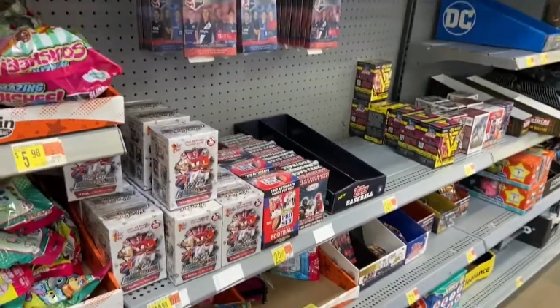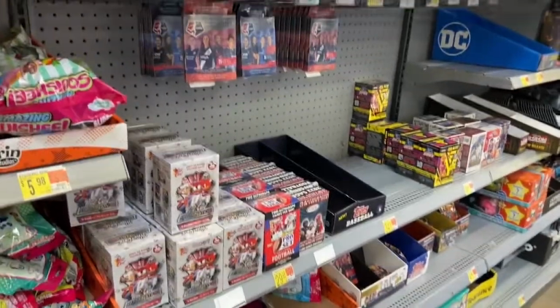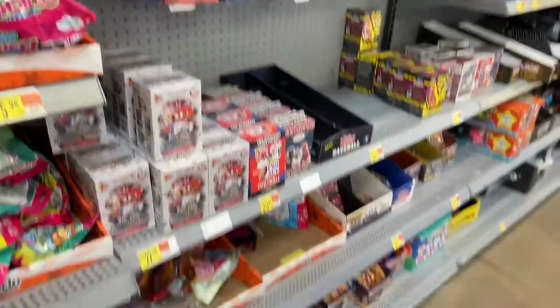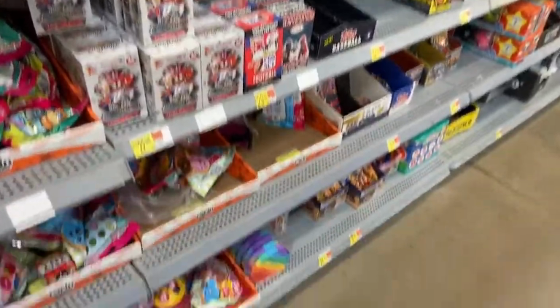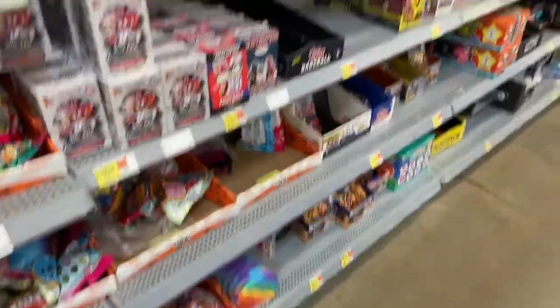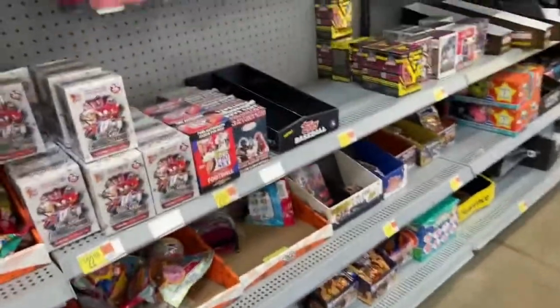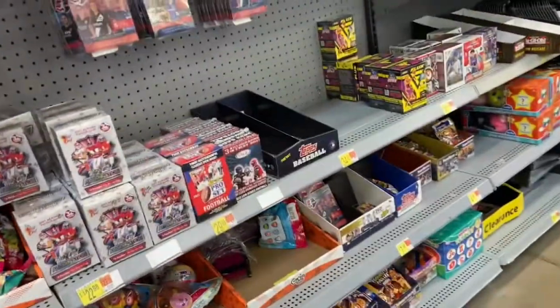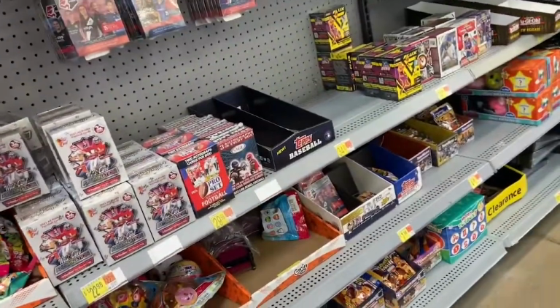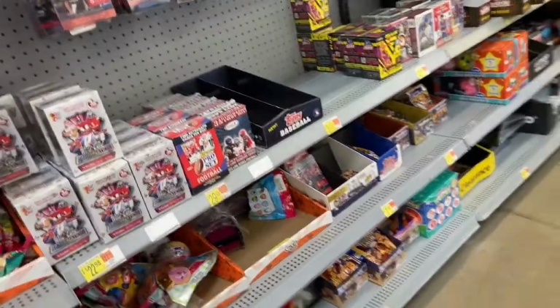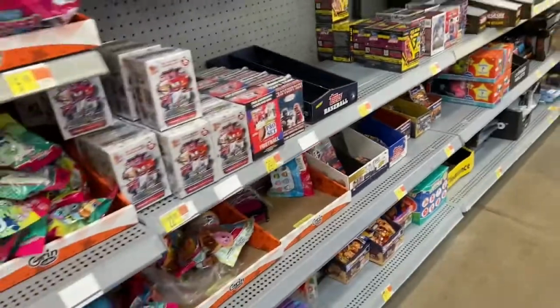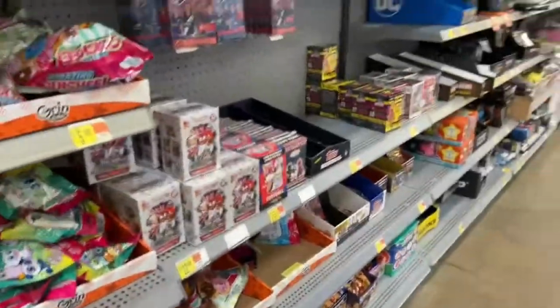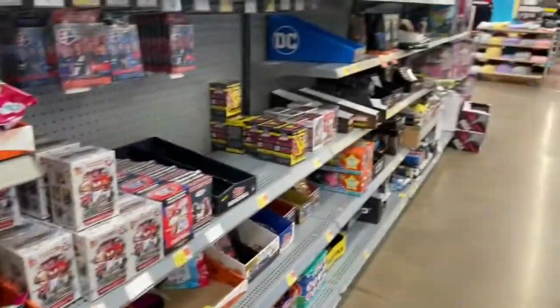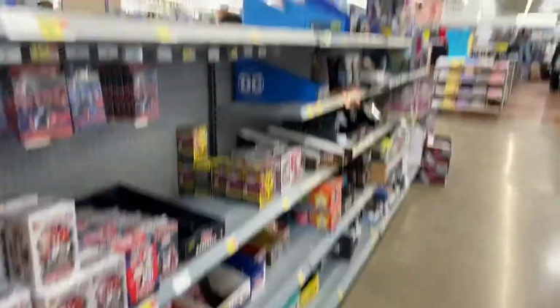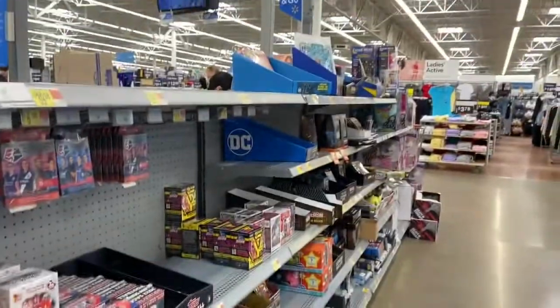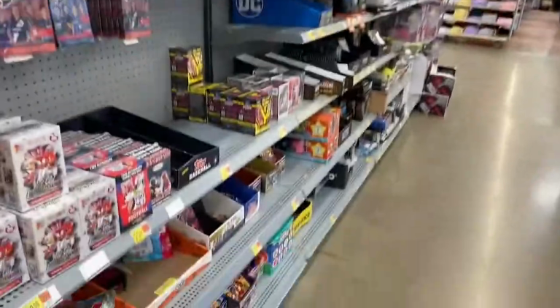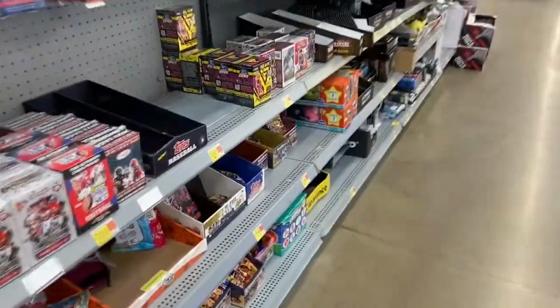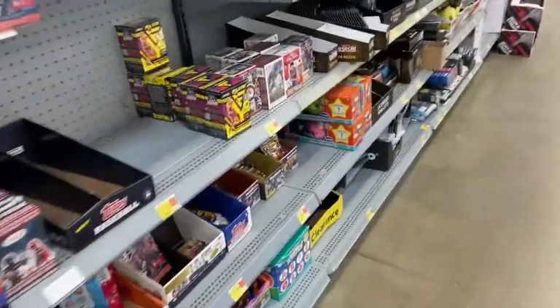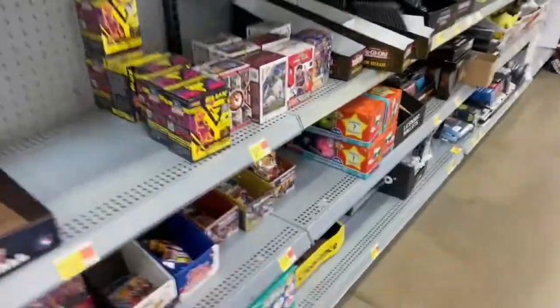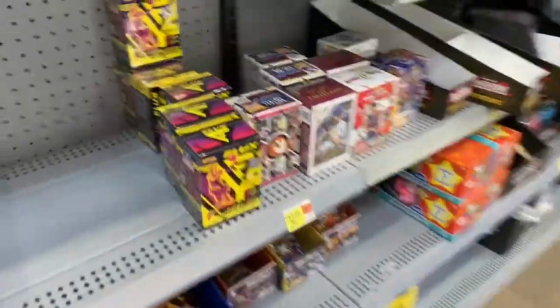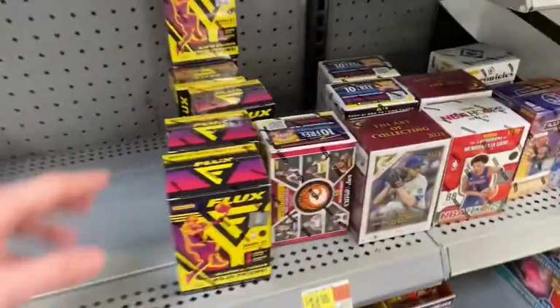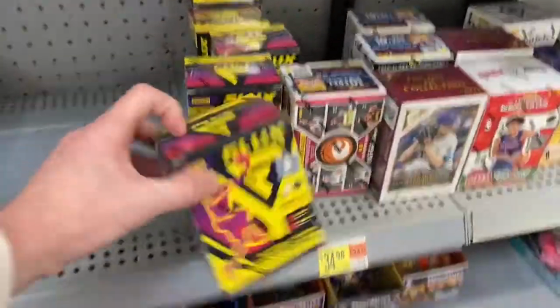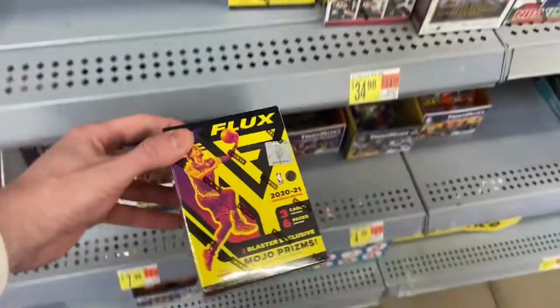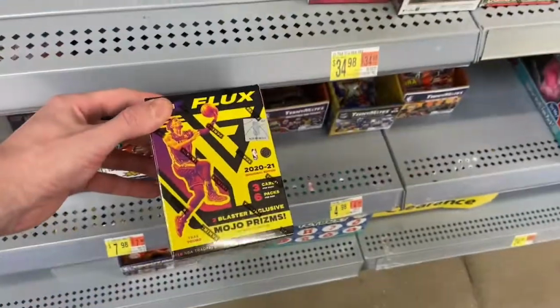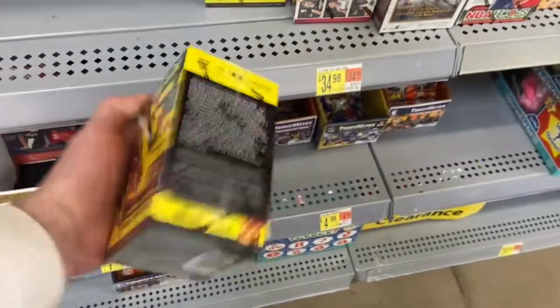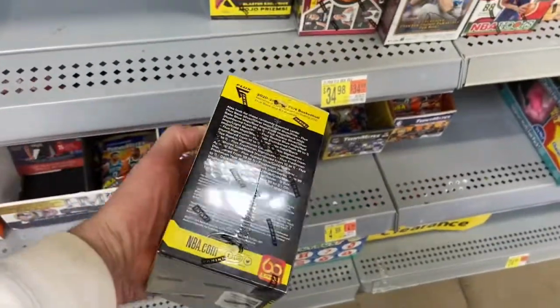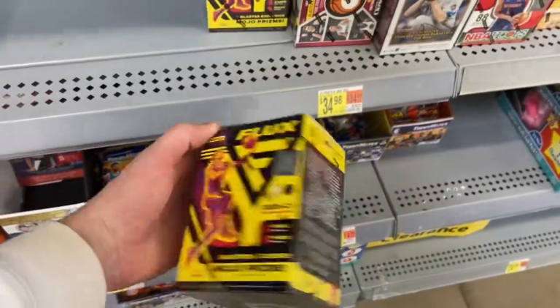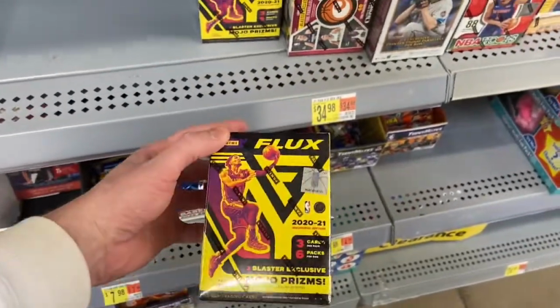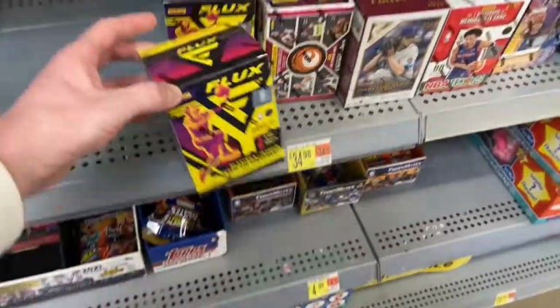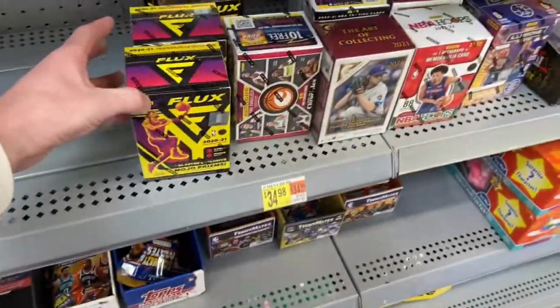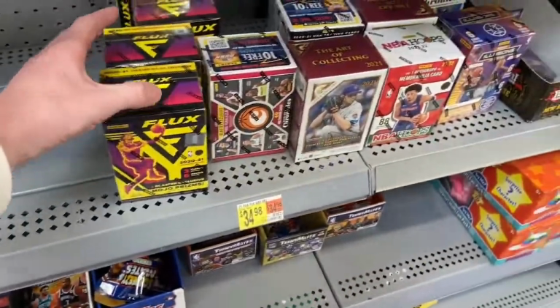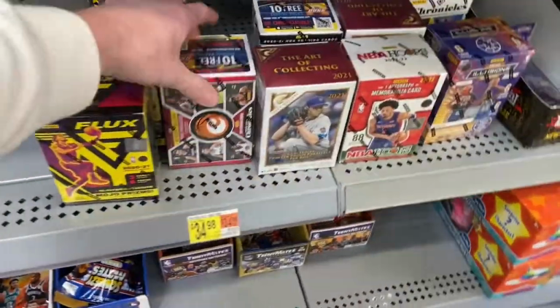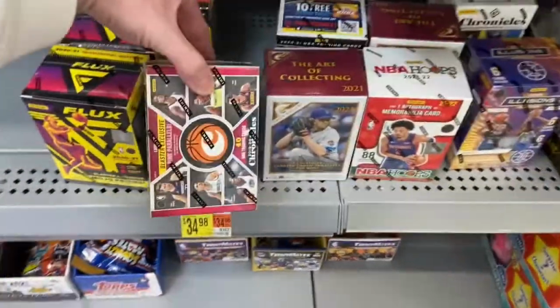Salute to Hoops, guys. I came to Walmart — it's like 11:30, so it's pretty late. I came here to get a box for an eBay sale, and it looks like we do have some cards here. We've got some Flux Blasters and Chronicles.